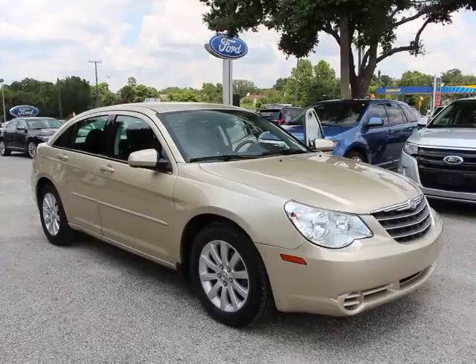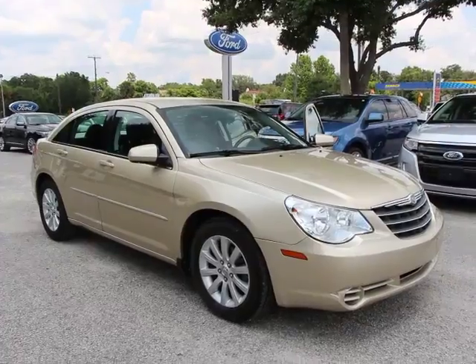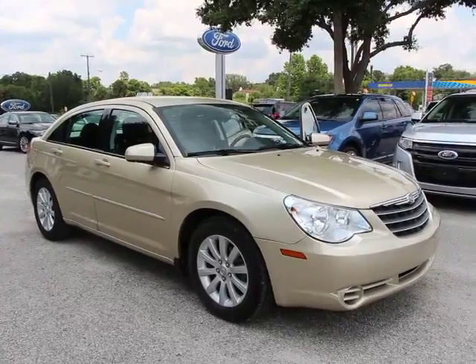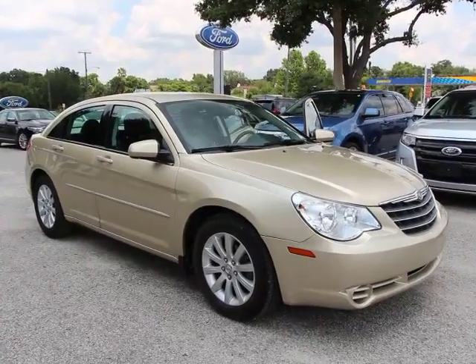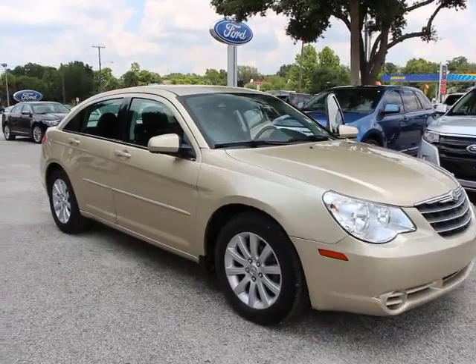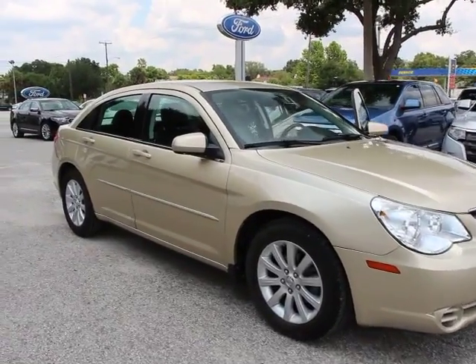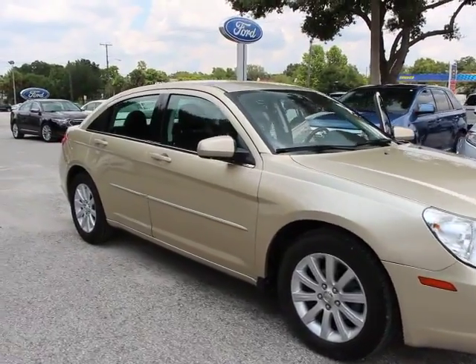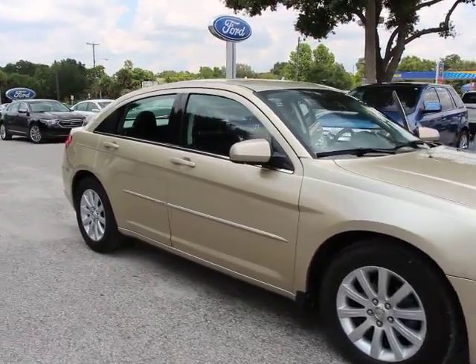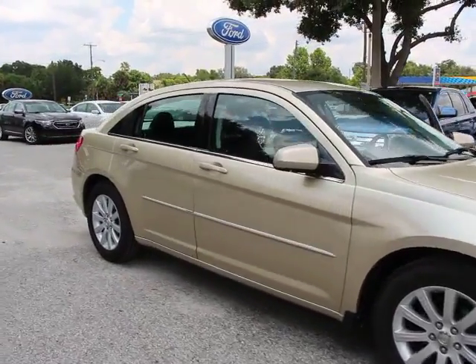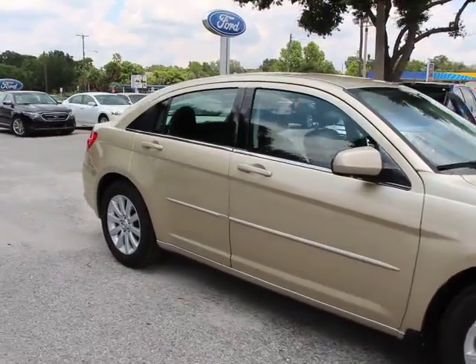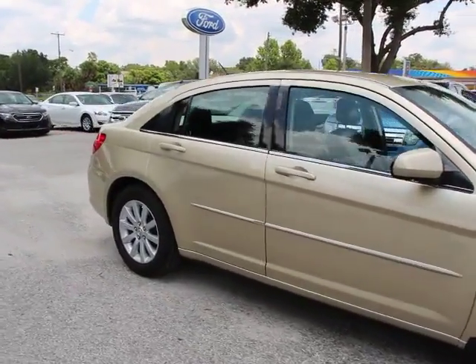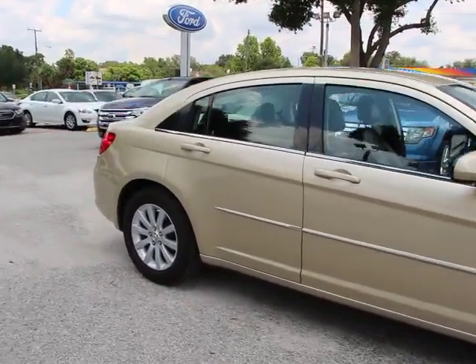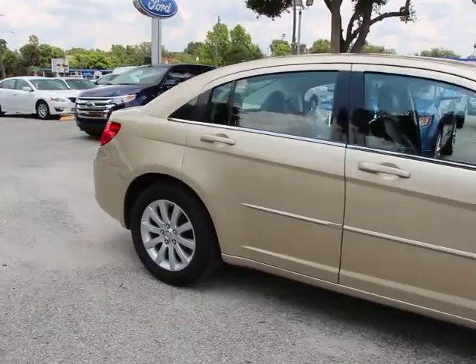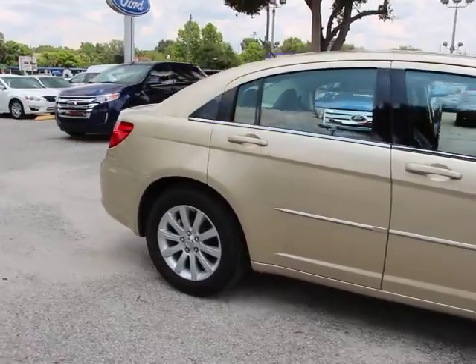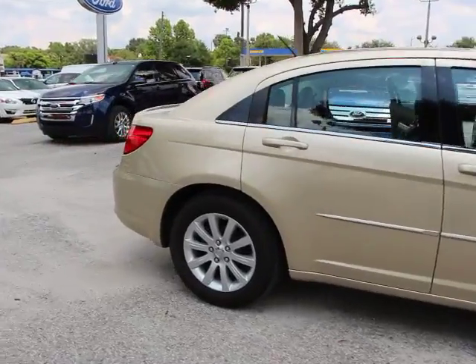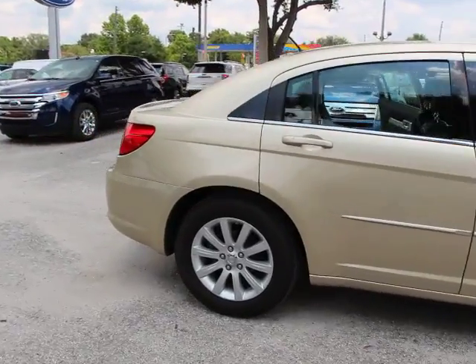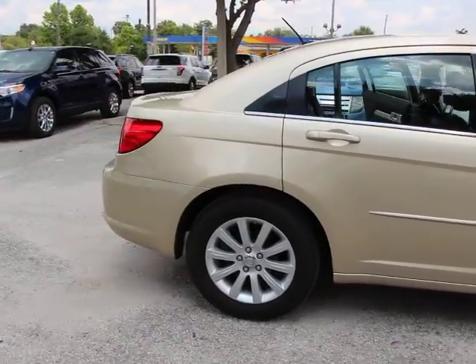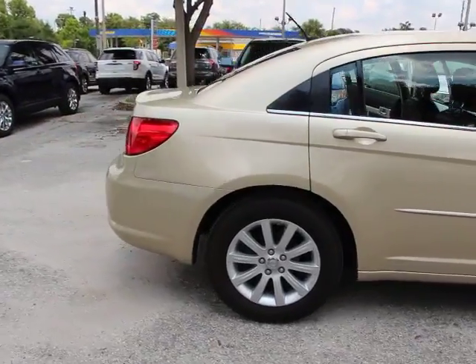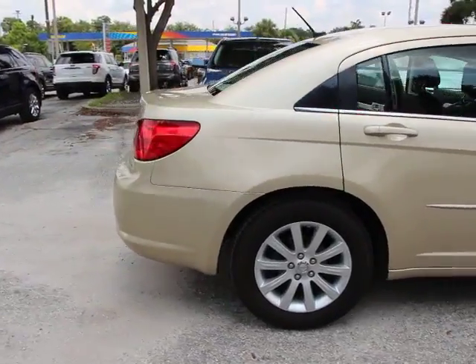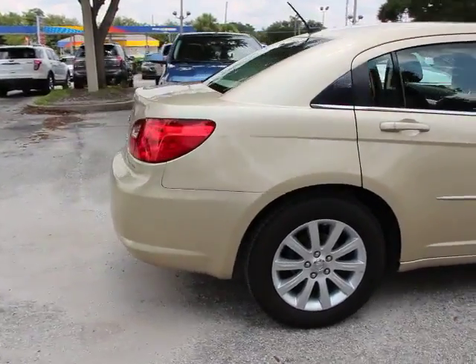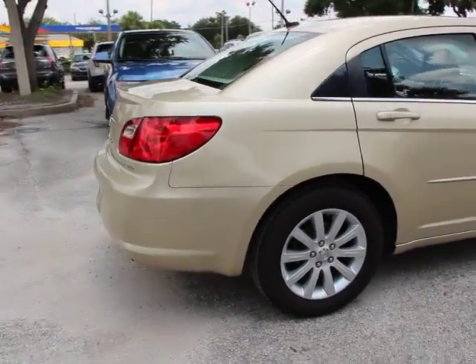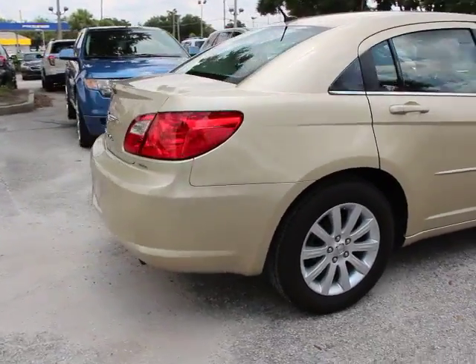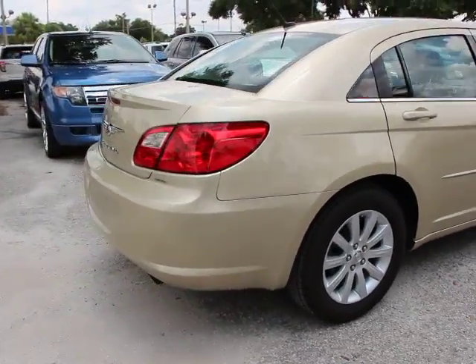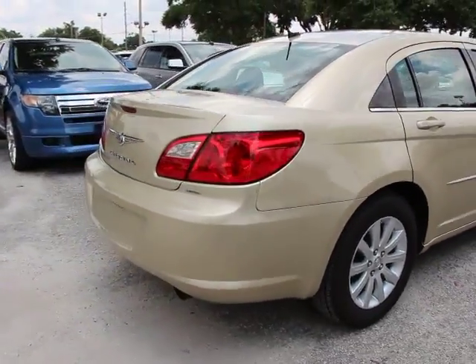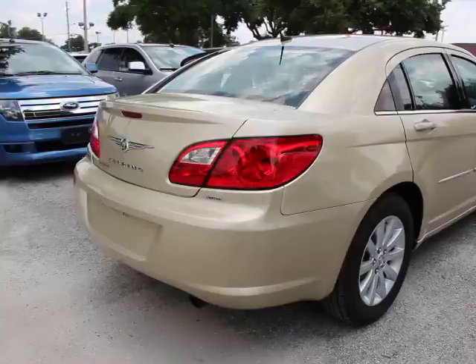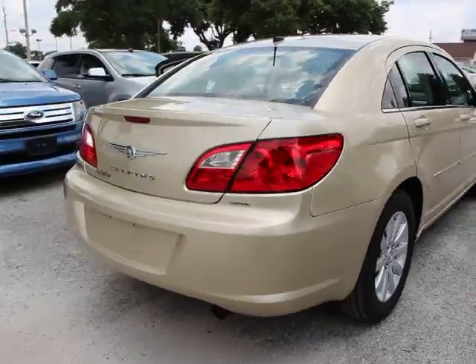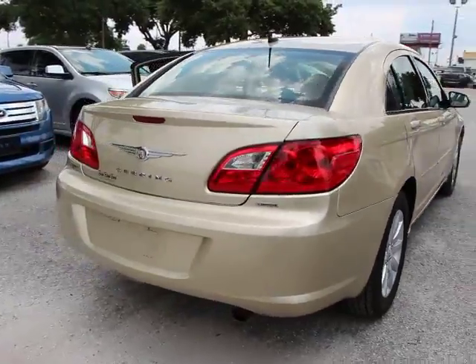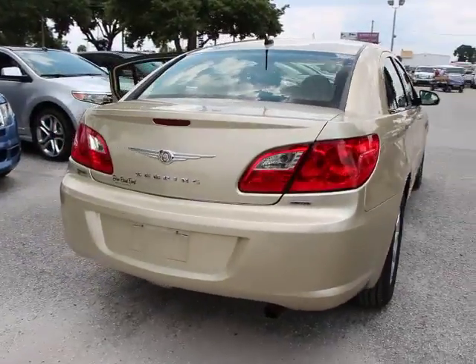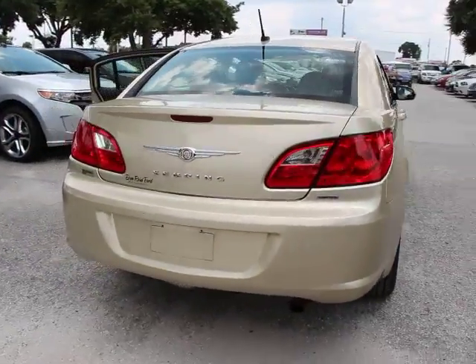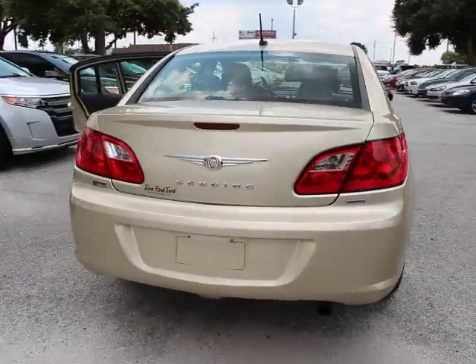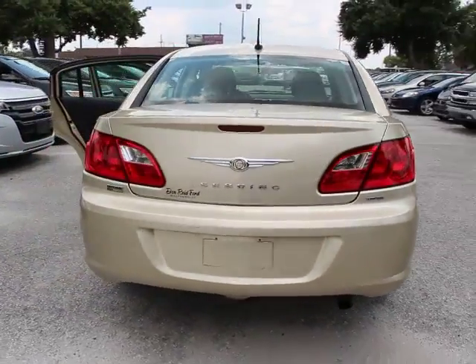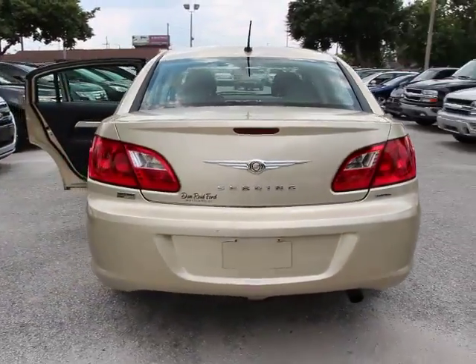2010 Sebring. The Sebring's sleek exterior design captures the essence of movement, while the interior craftsmanship offers a cabin with an abundance of style and comfort, including seating for five.